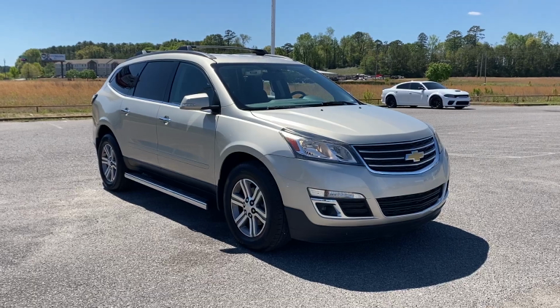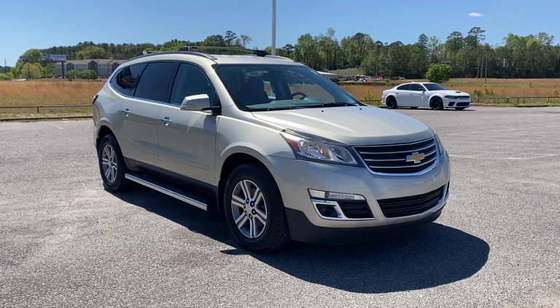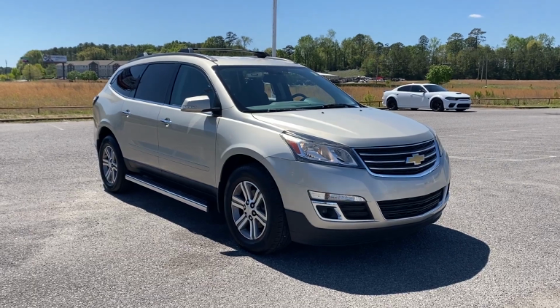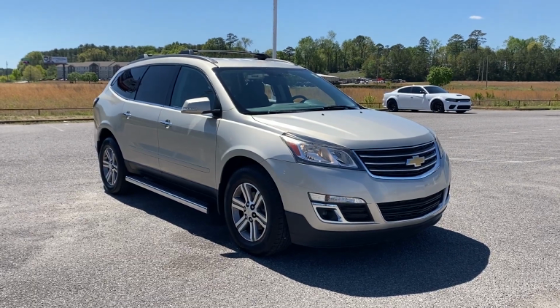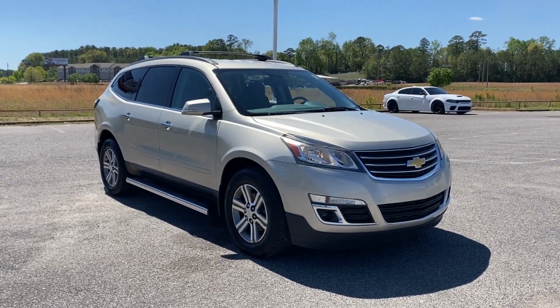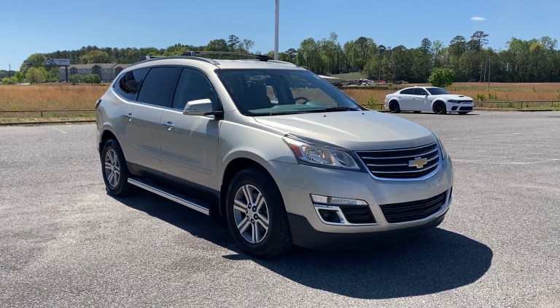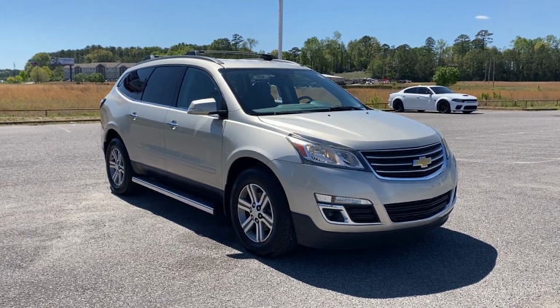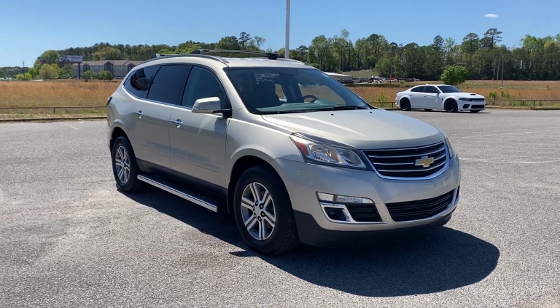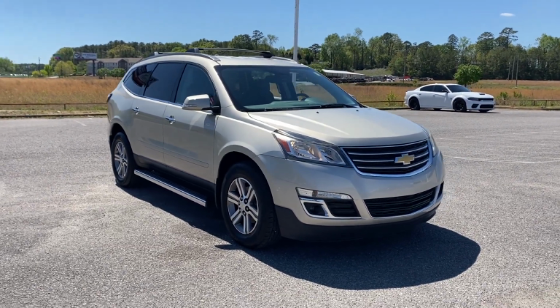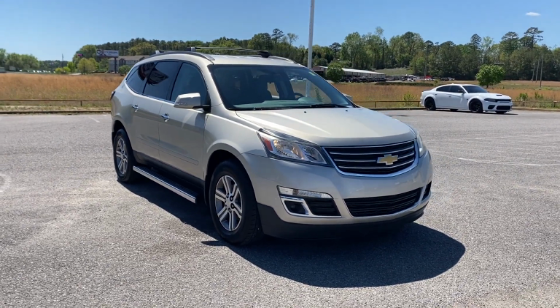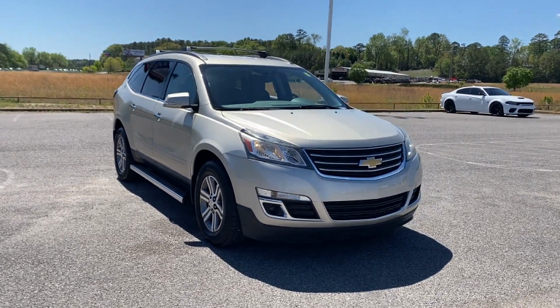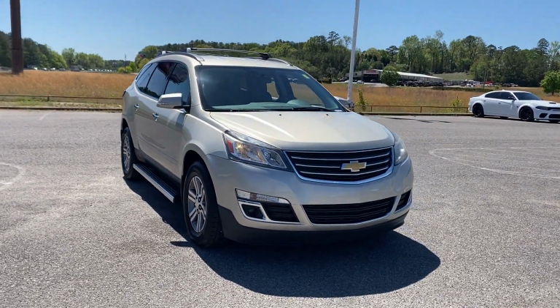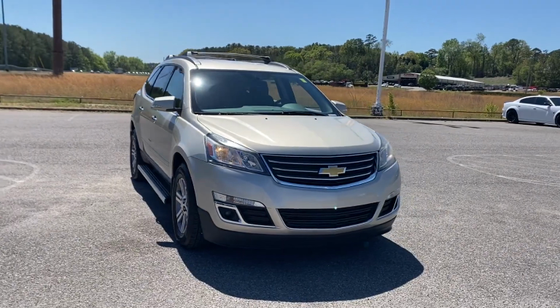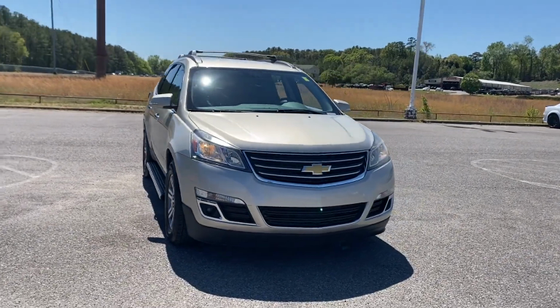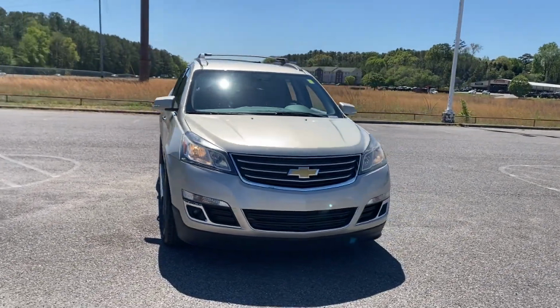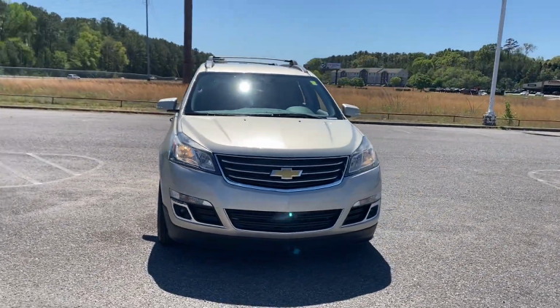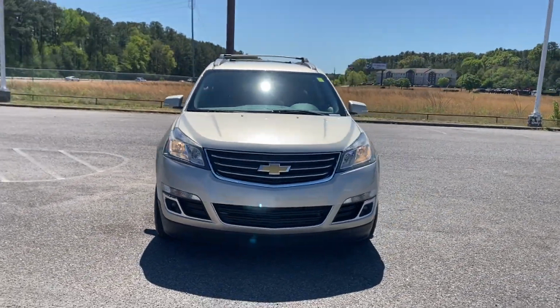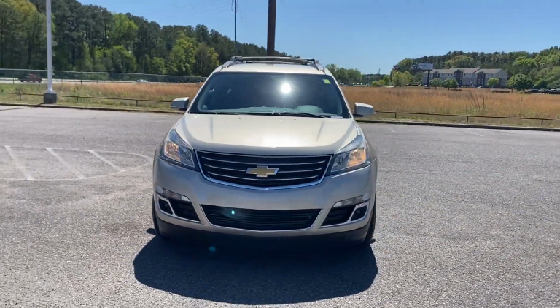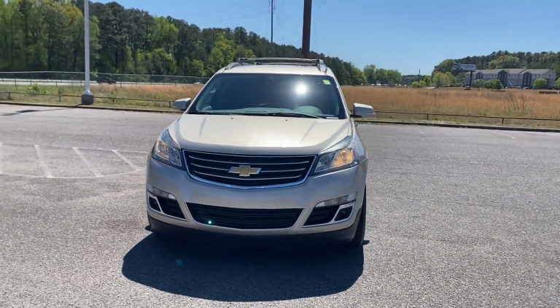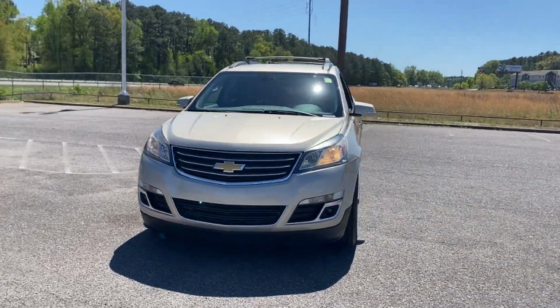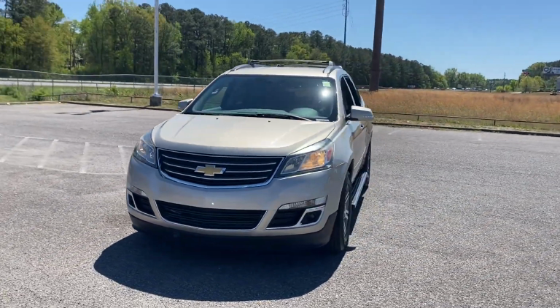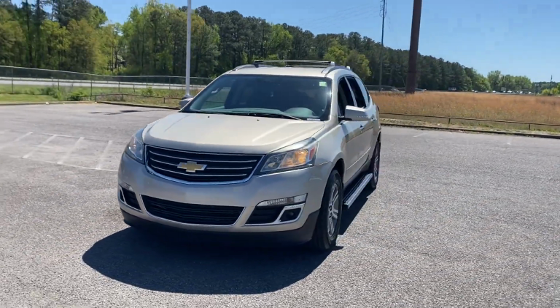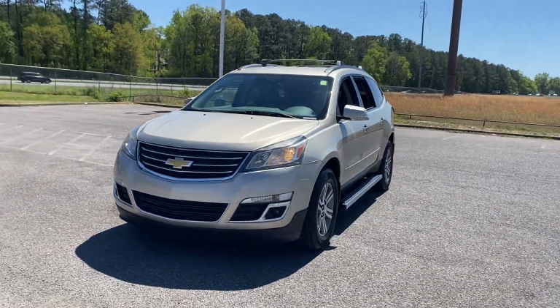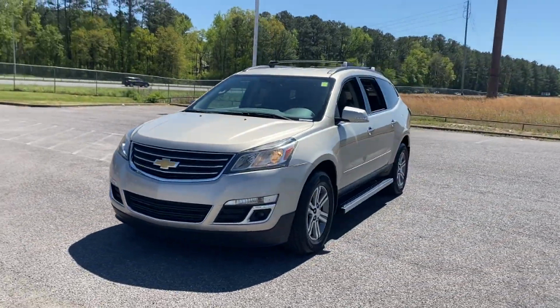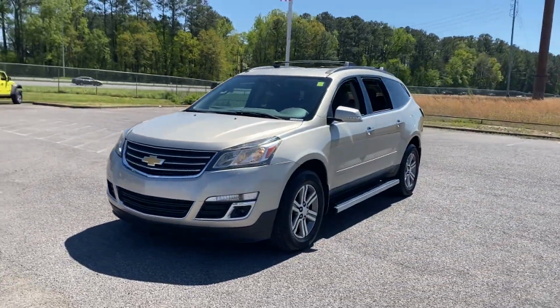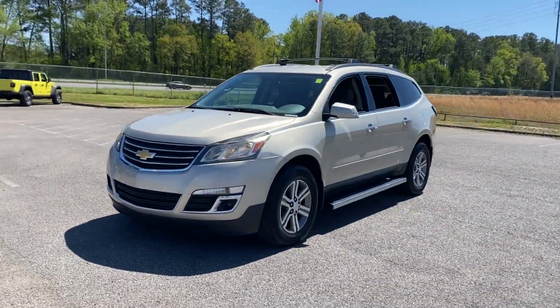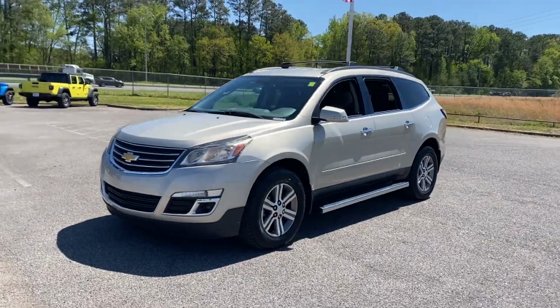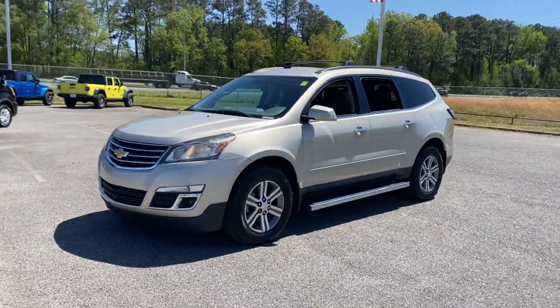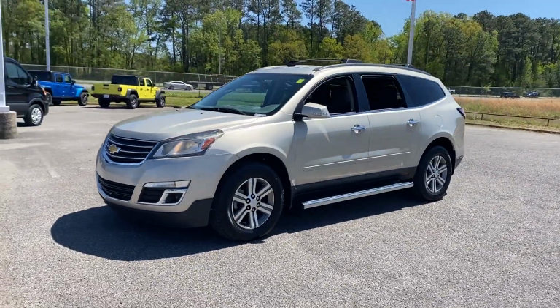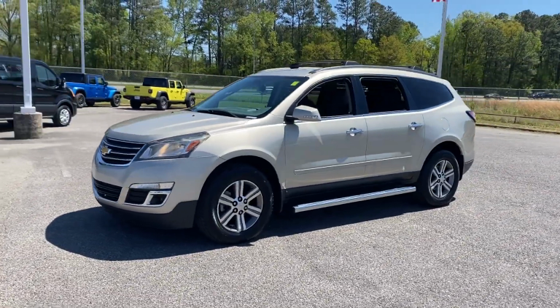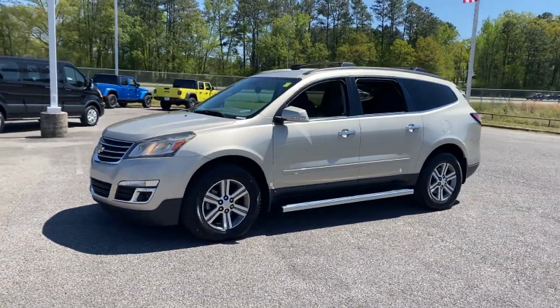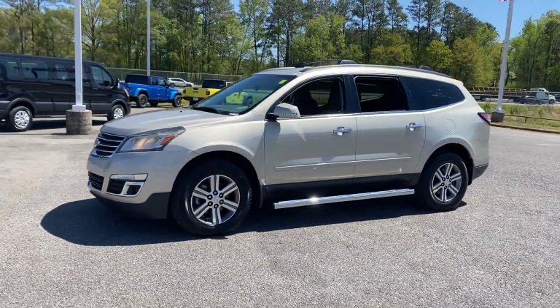2016 Chevrolet Traverse with less than 80,000 miles on the odometer. This SUV offers space as well as power and performance, in addition to its fantastic fit and finish.